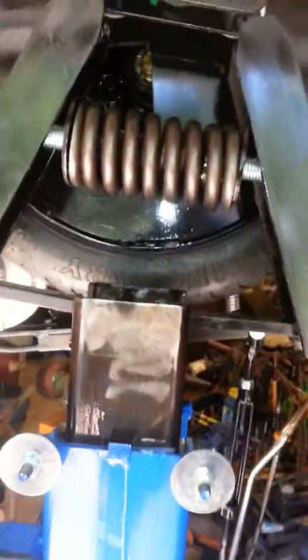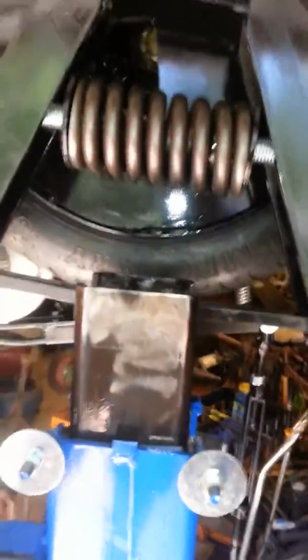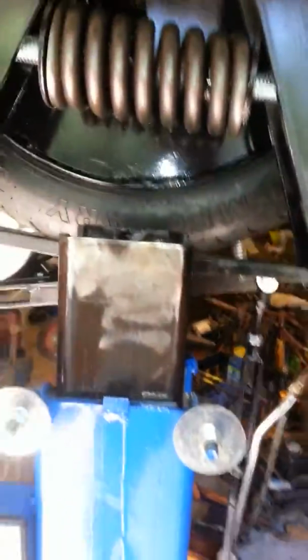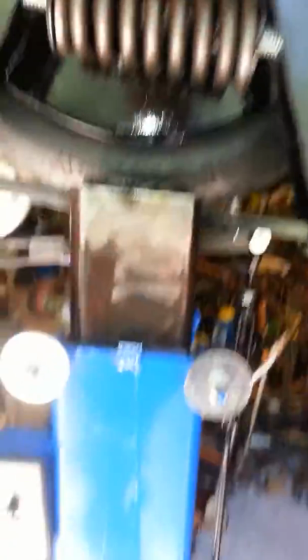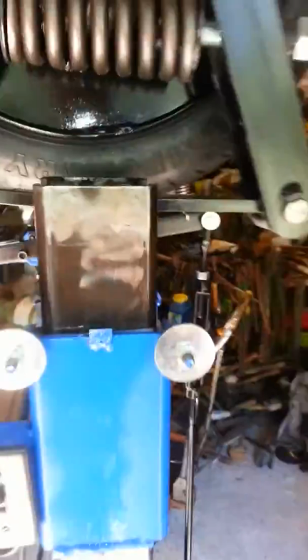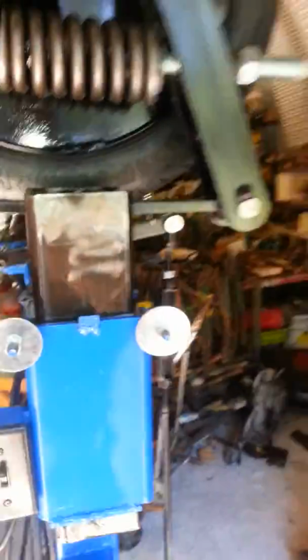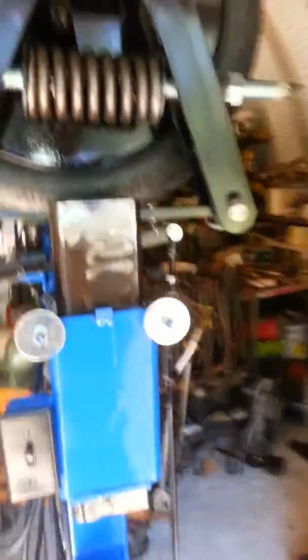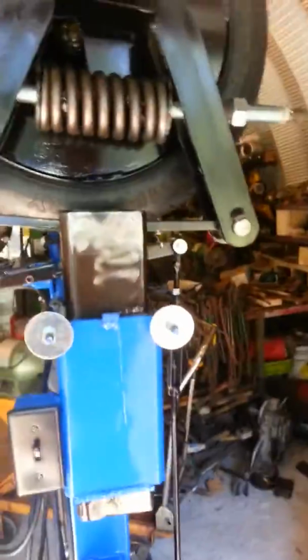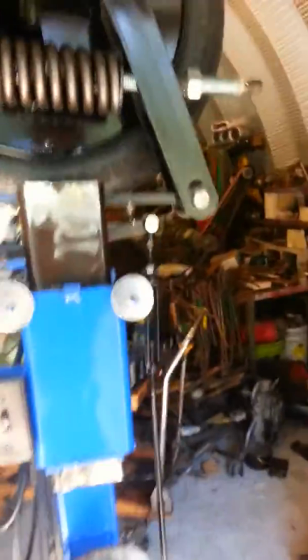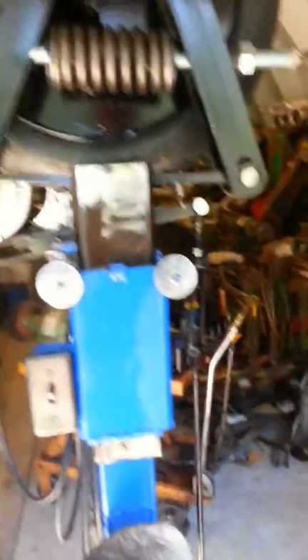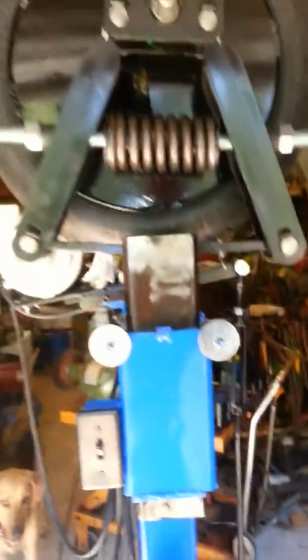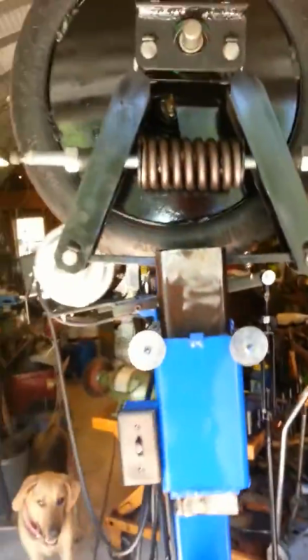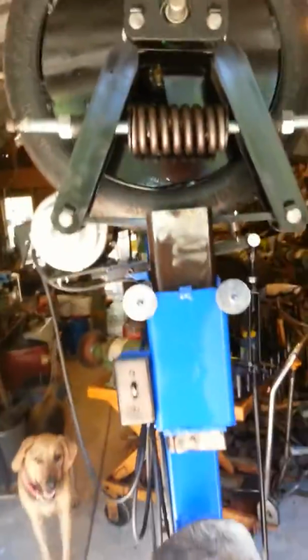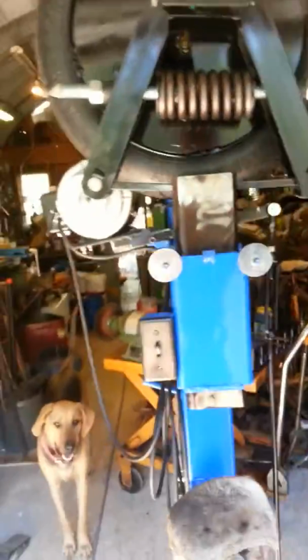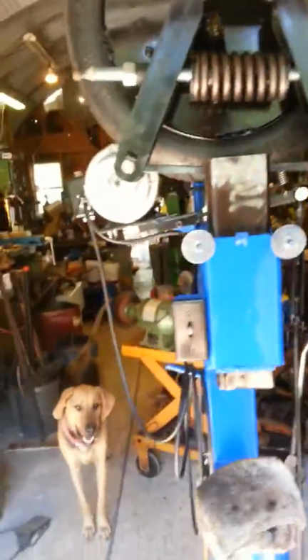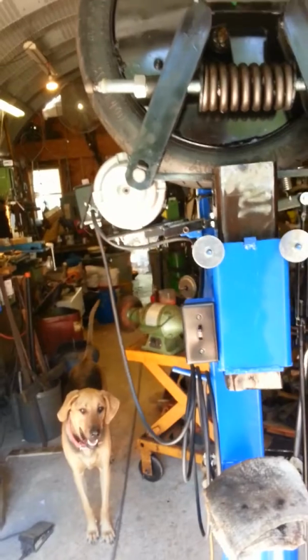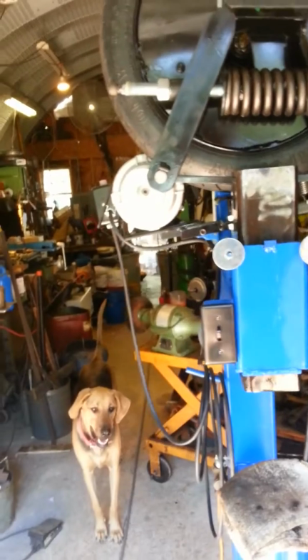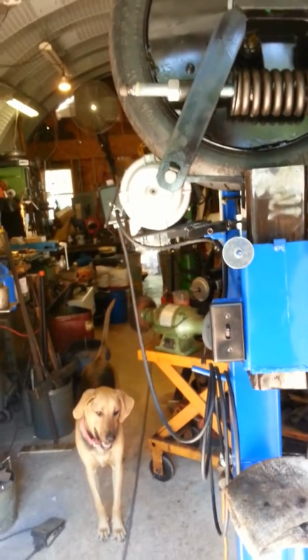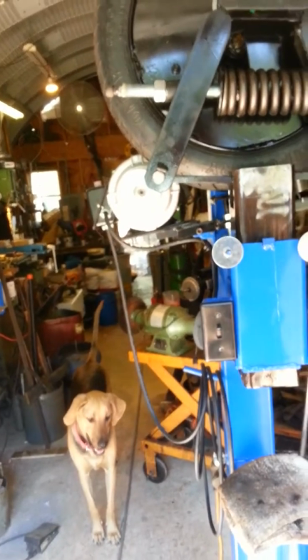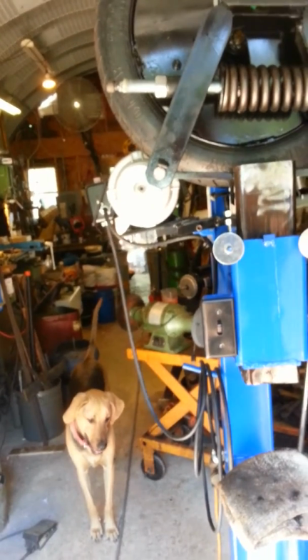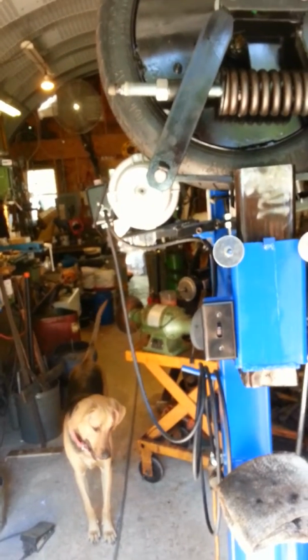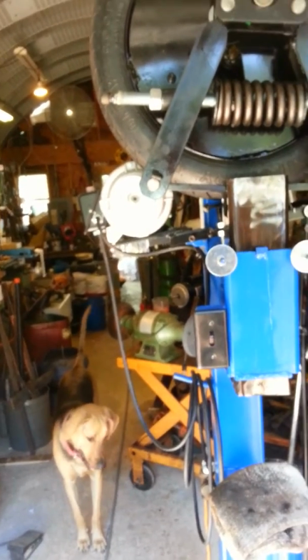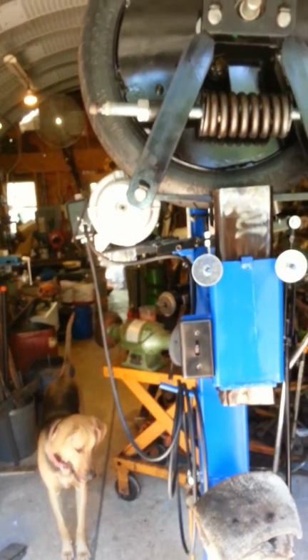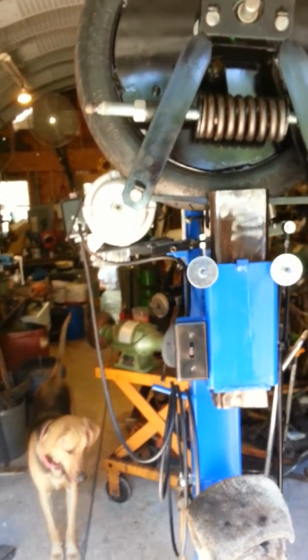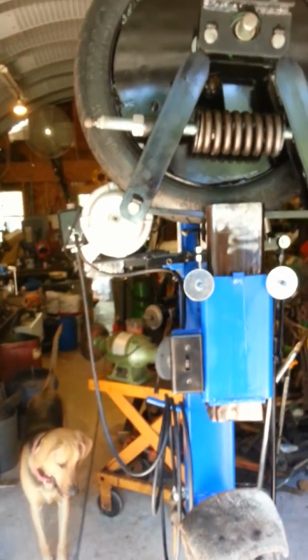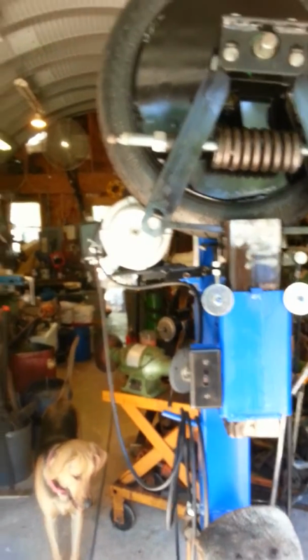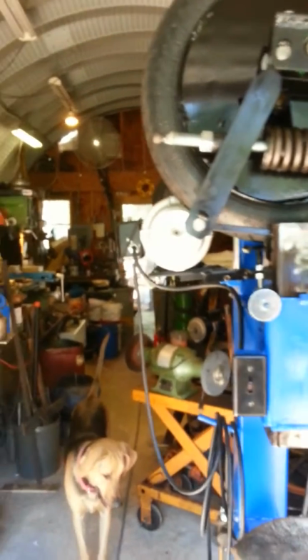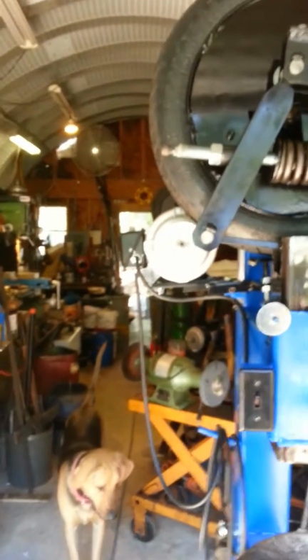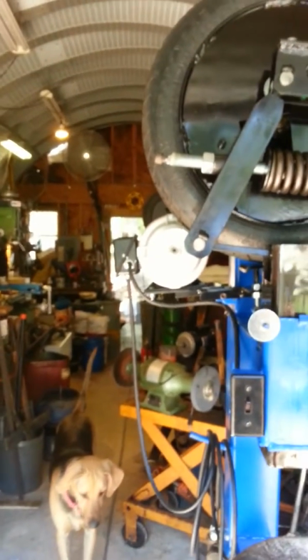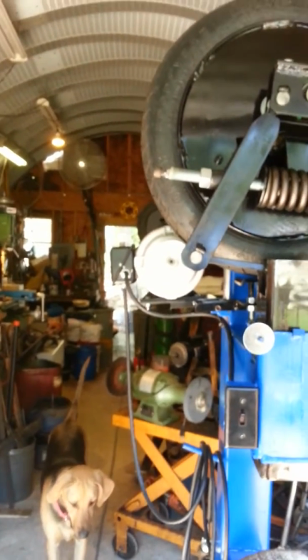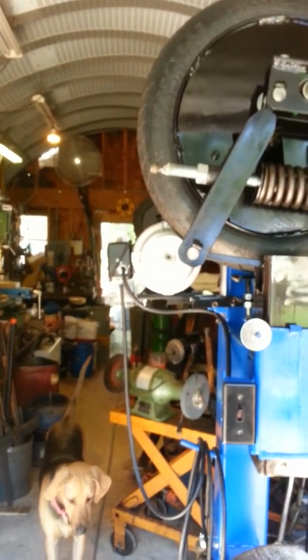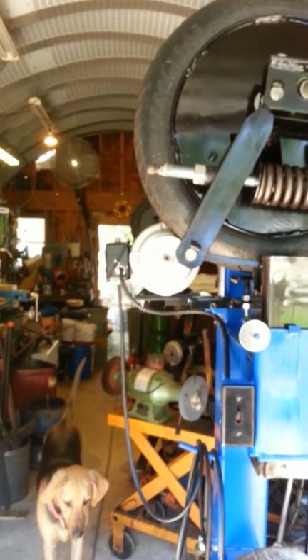This hammer is again sitting, not bolted down. You have very good control as the pulley makes contact.